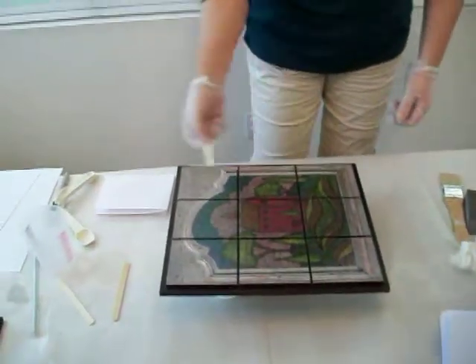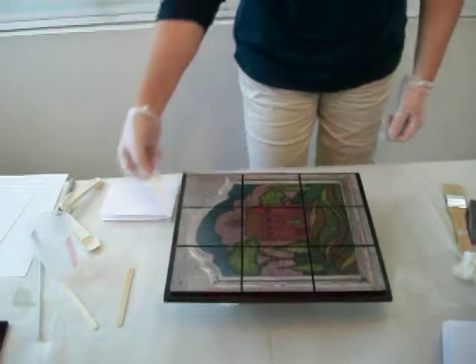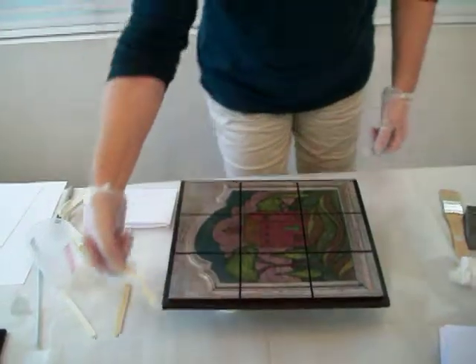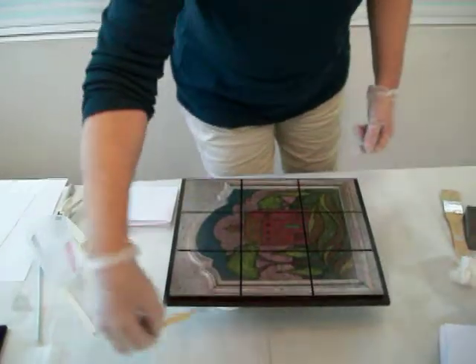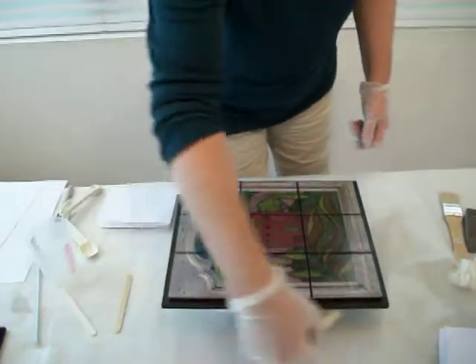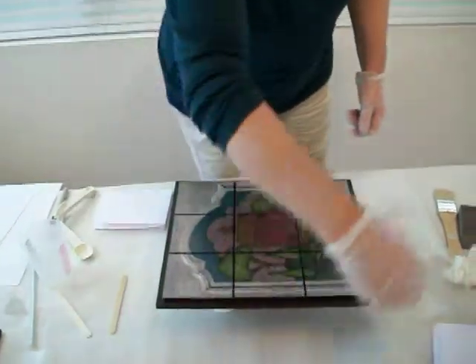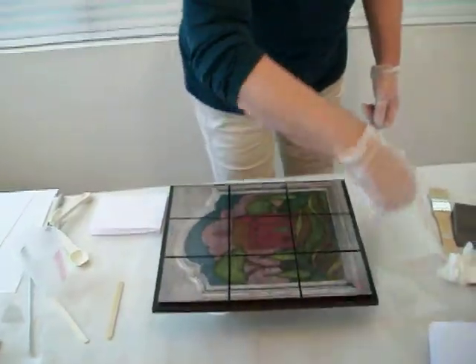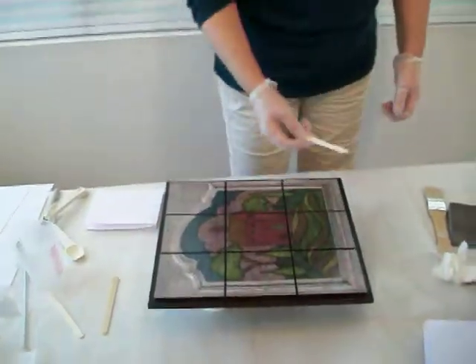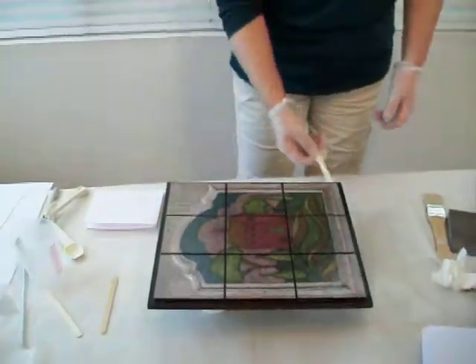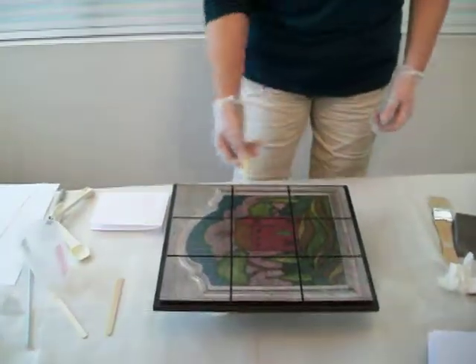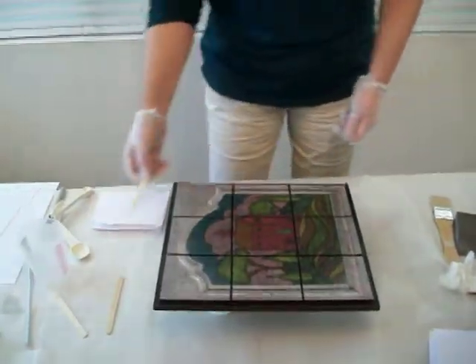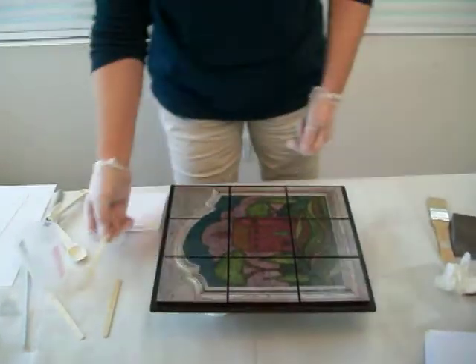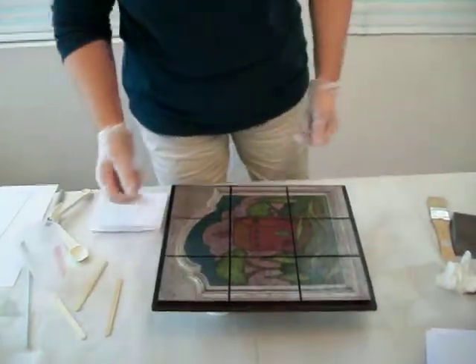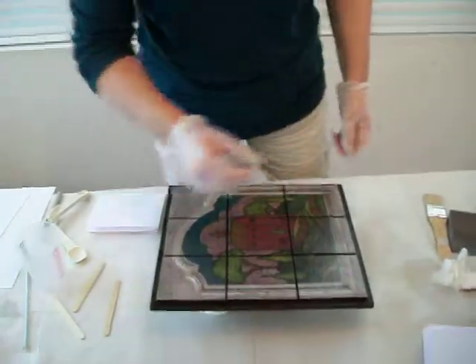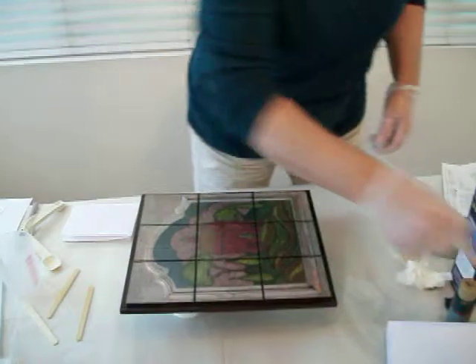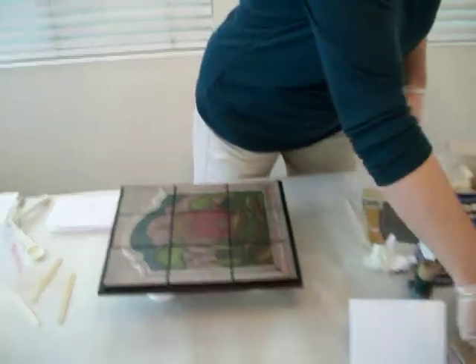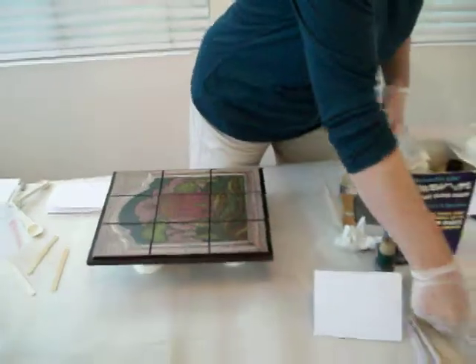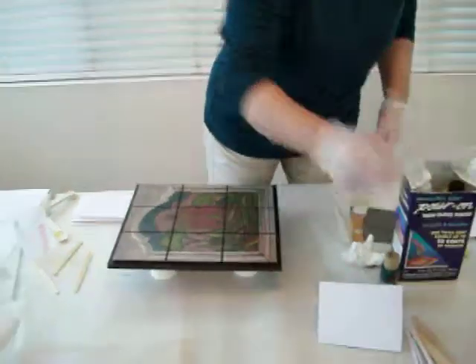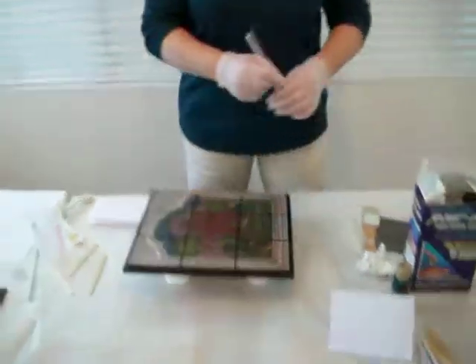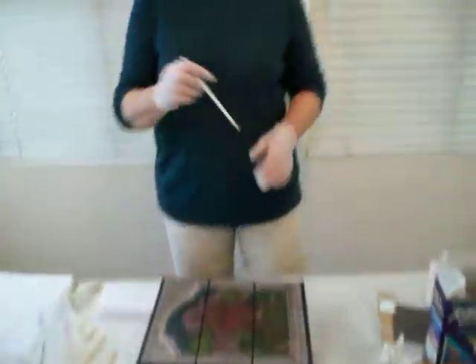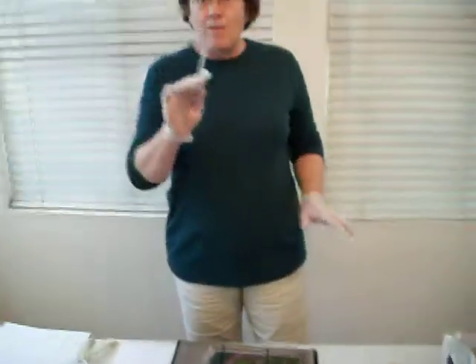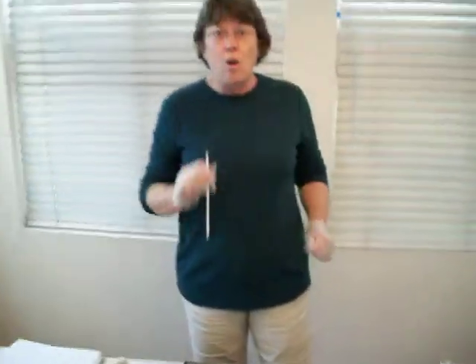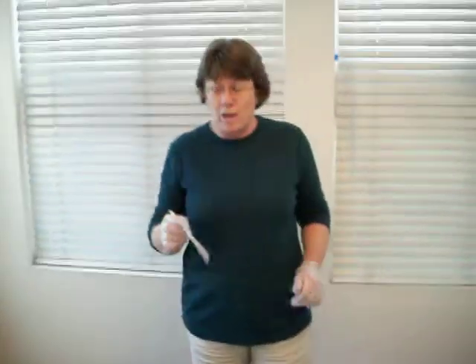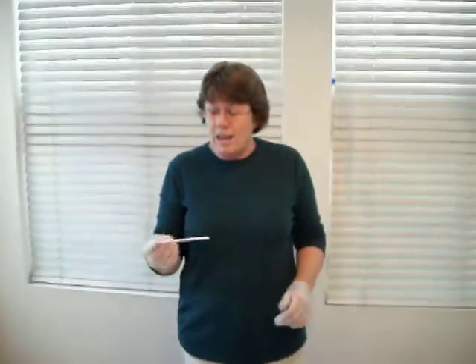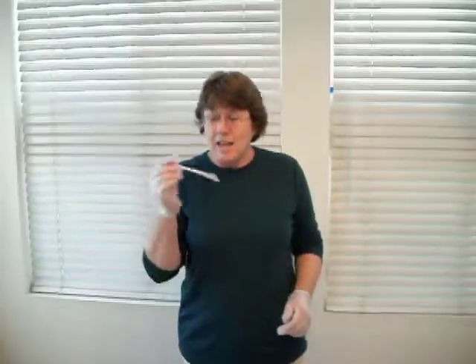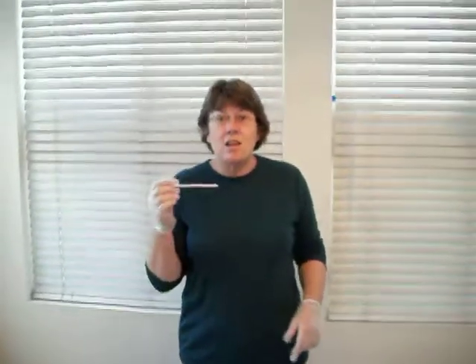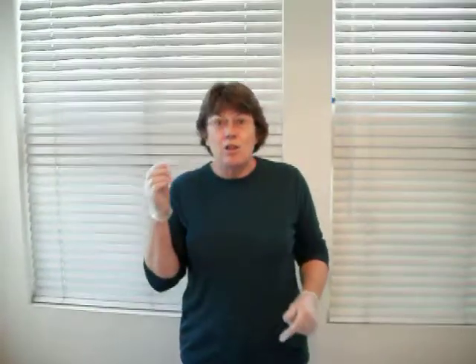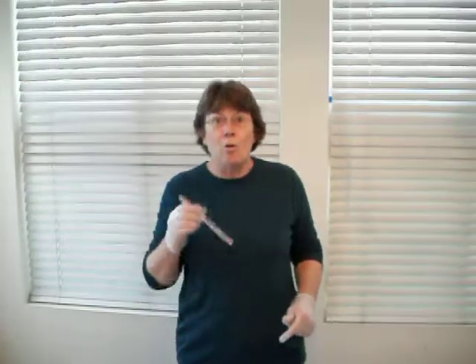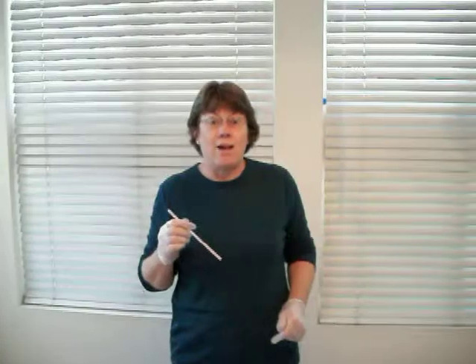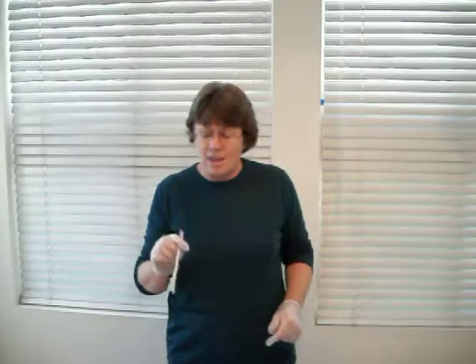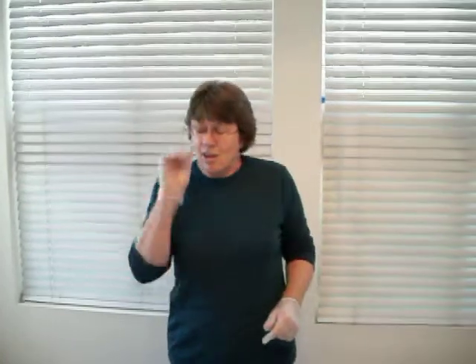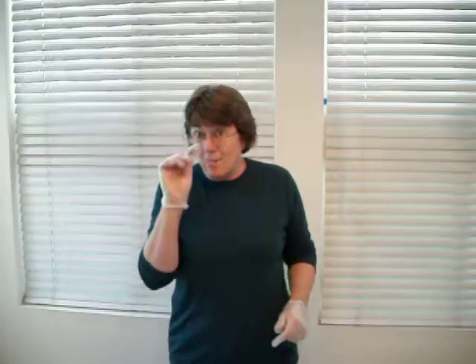You will see bubbles on the project — don't panic. You have to get the bubbles out though. The easiest way I've found, the home way, is your own breath.